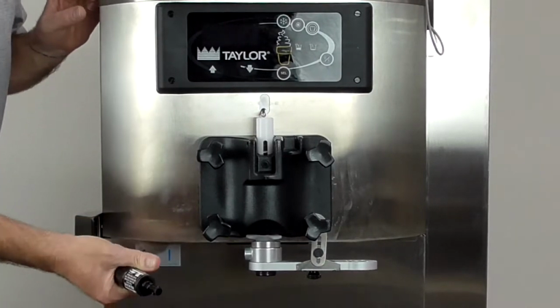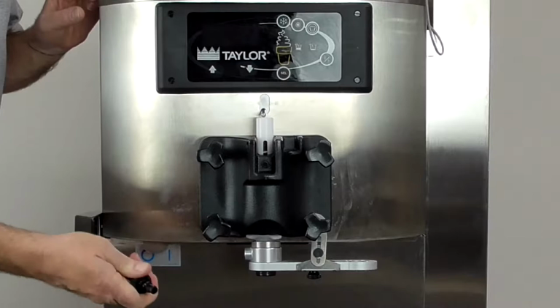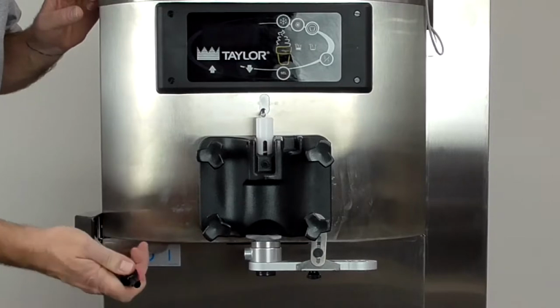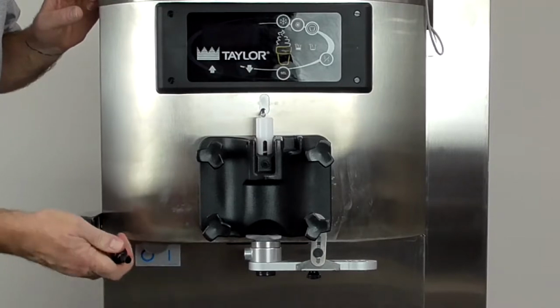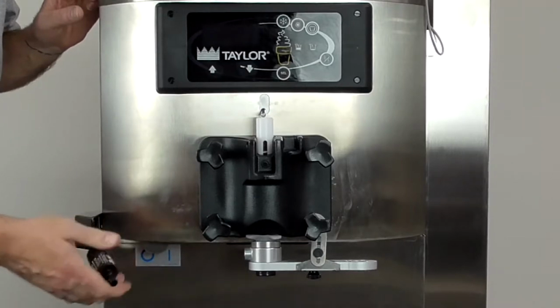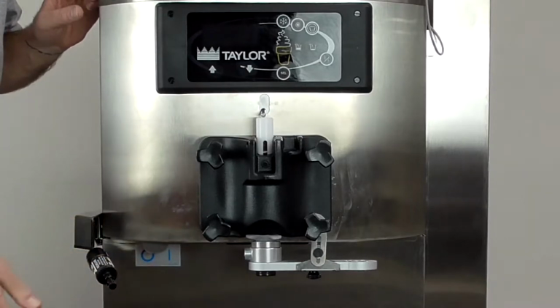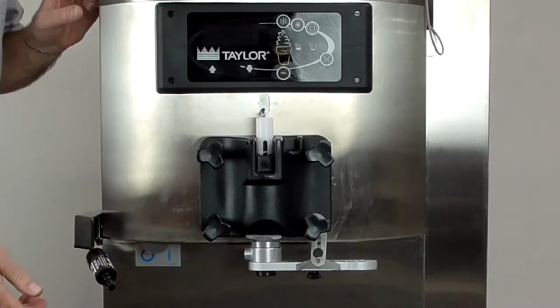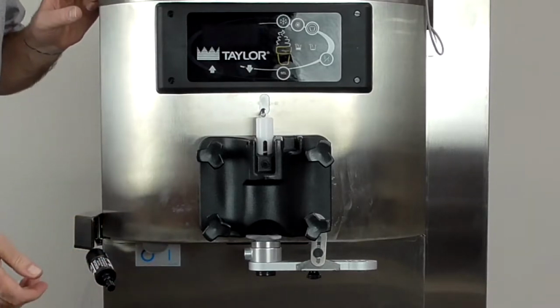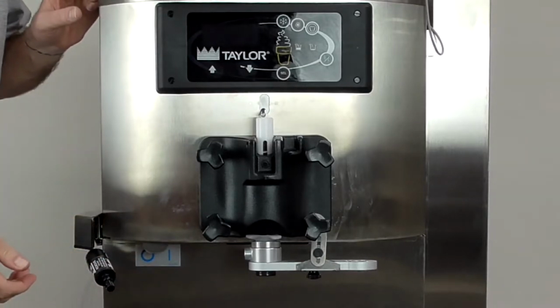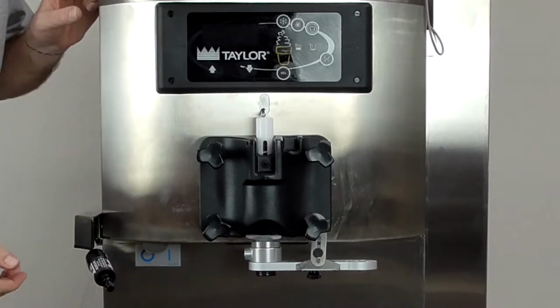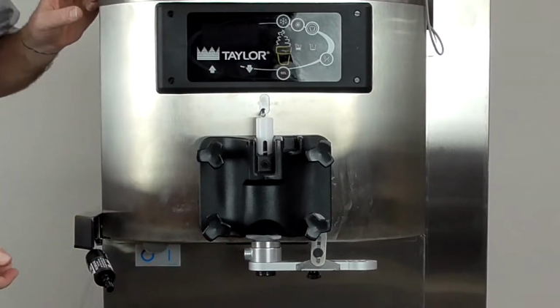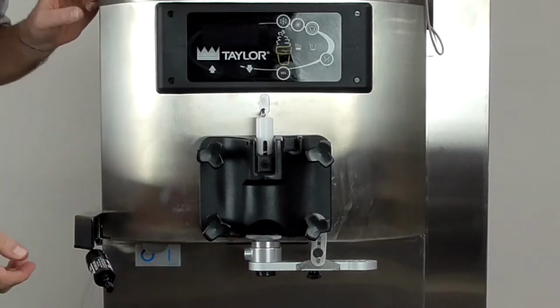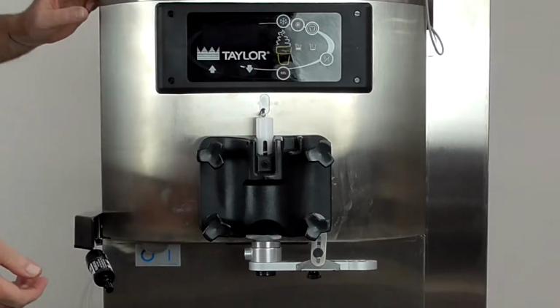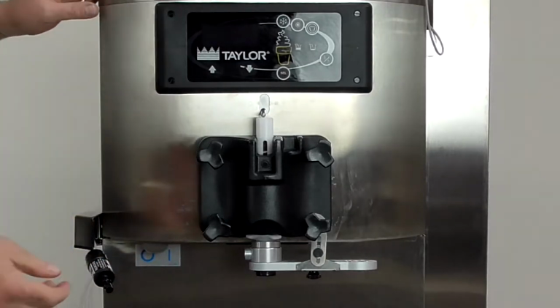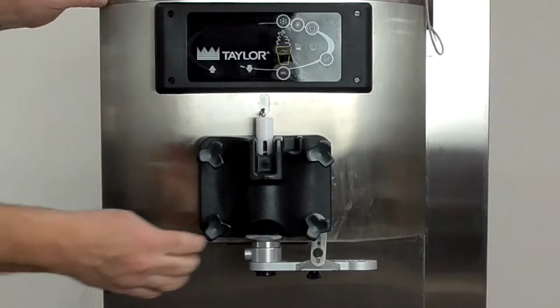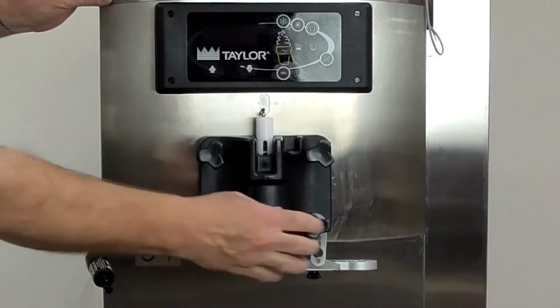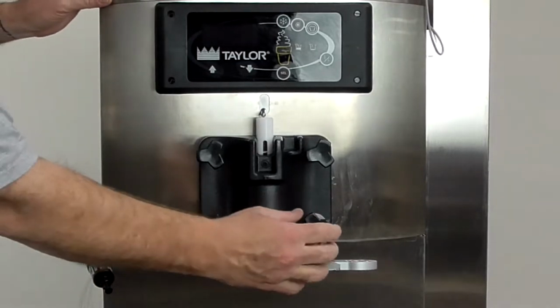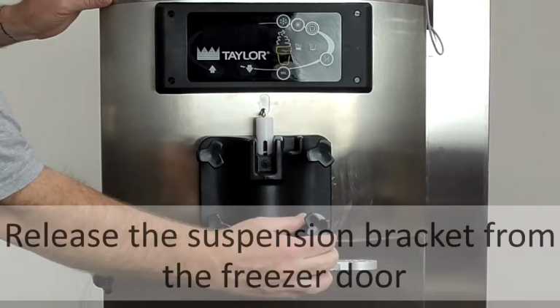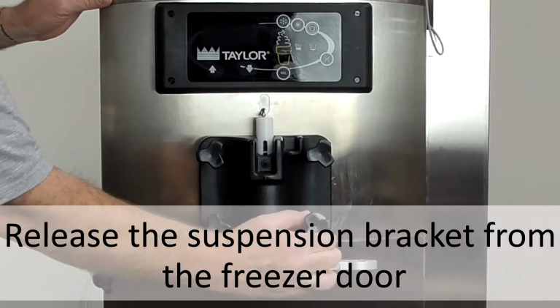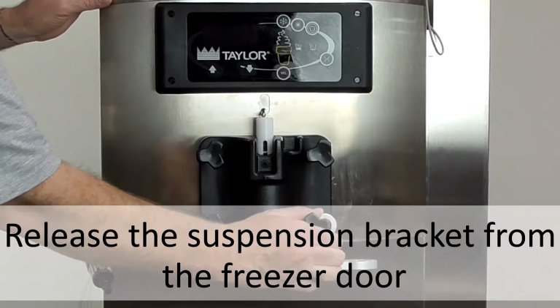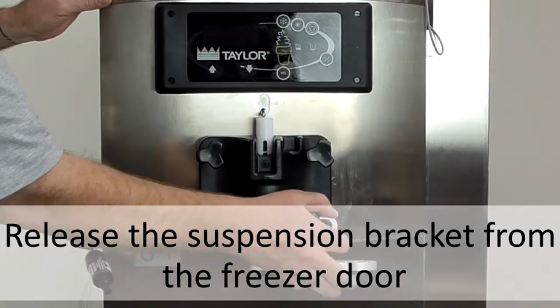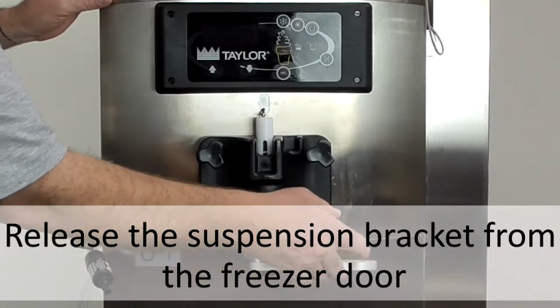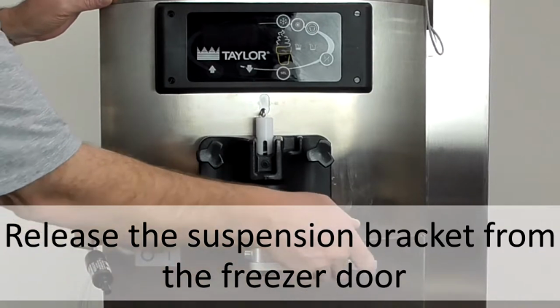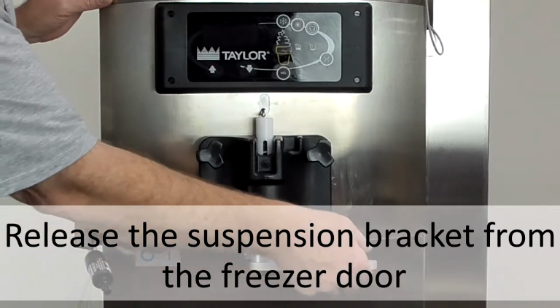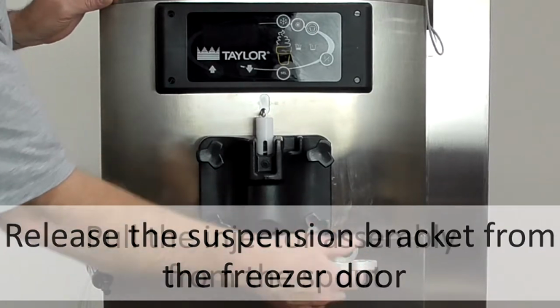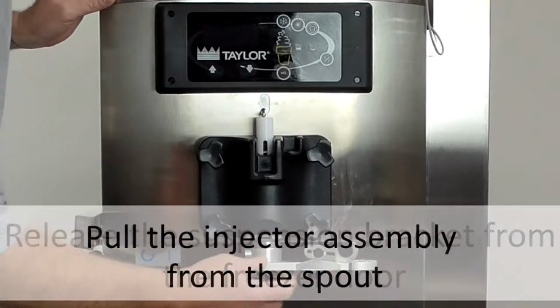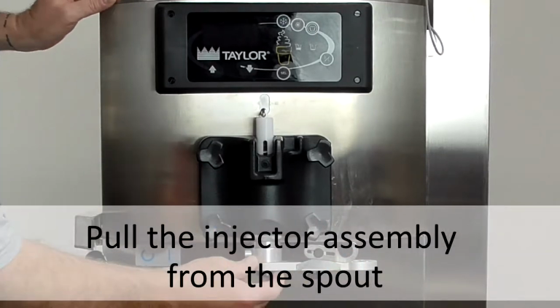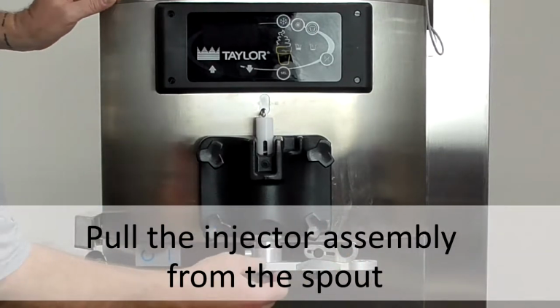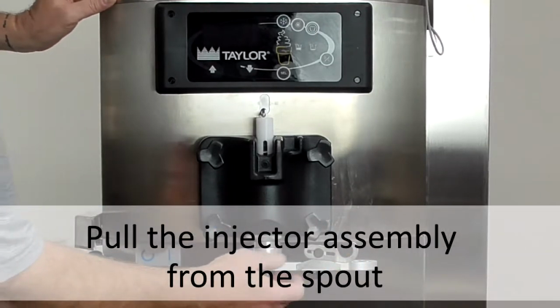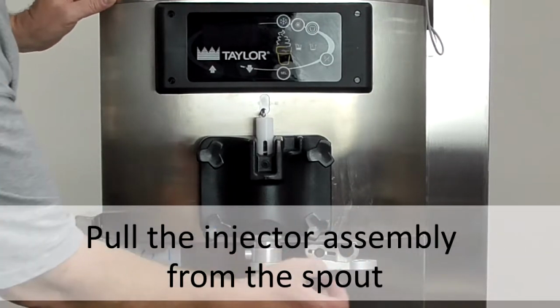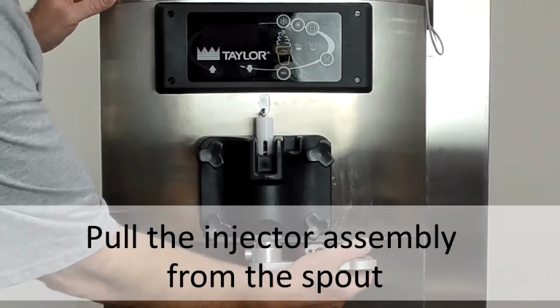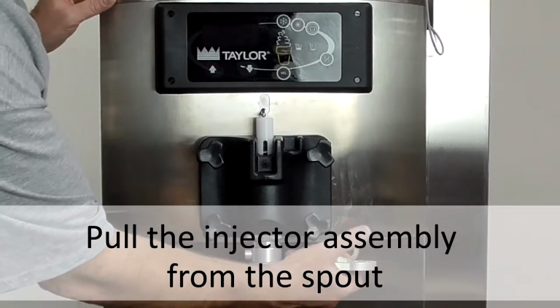Slide the syrup manifold and 9-tube assembly out of the way. Release the suspension bracket from the freezer door and pull the injector assembly from the freezer spout.